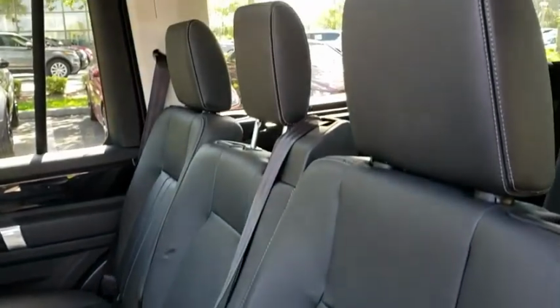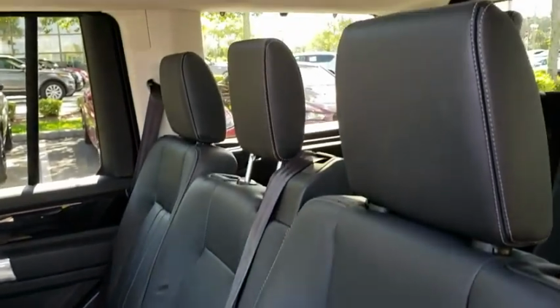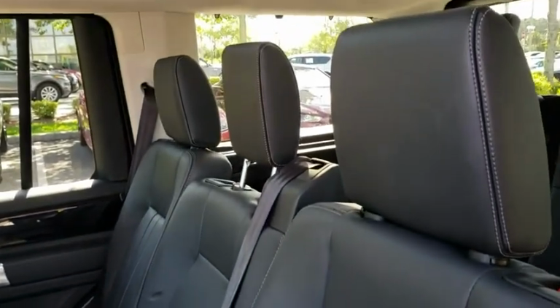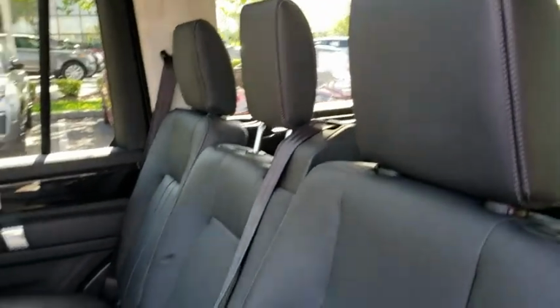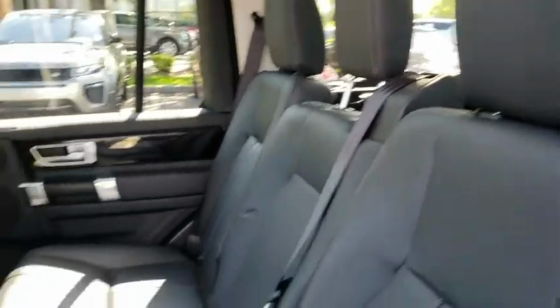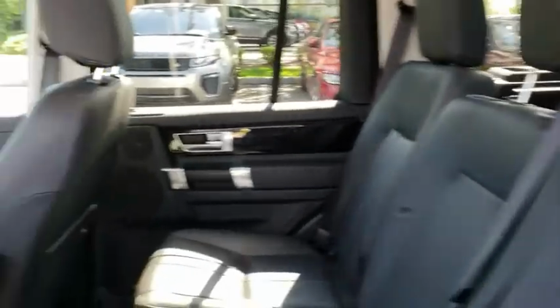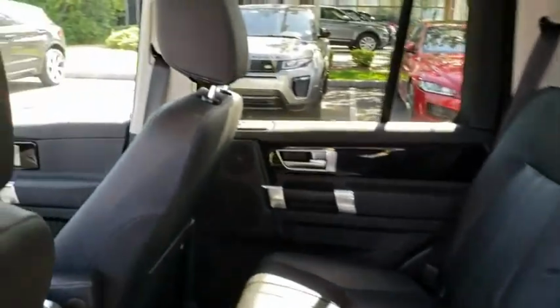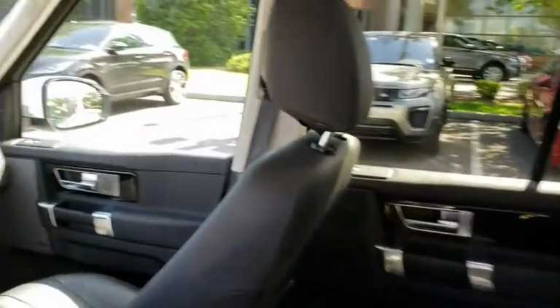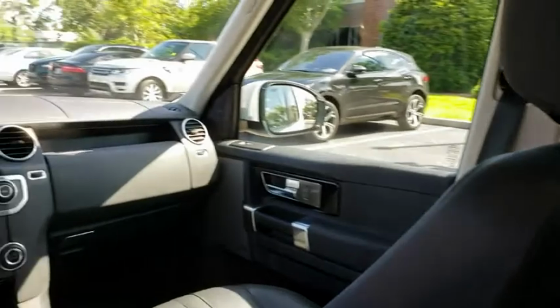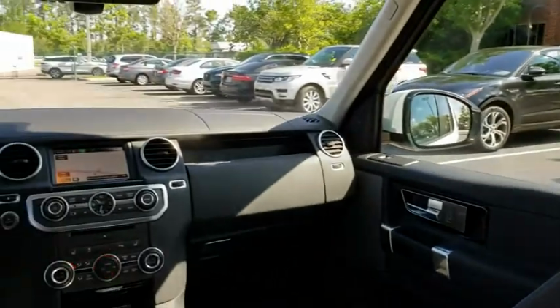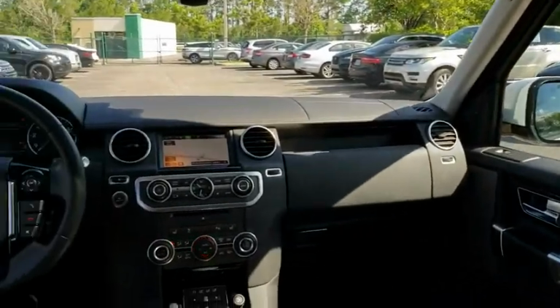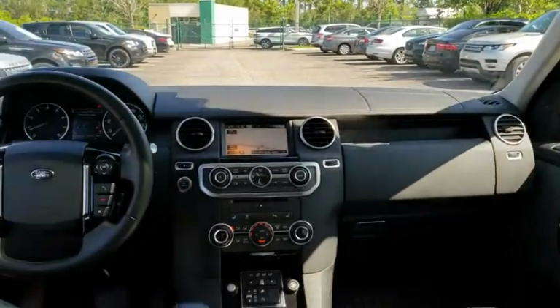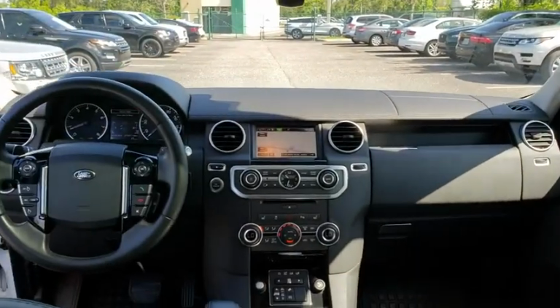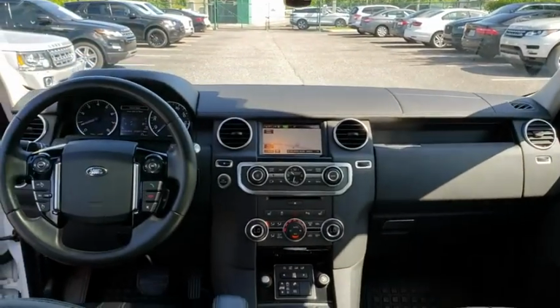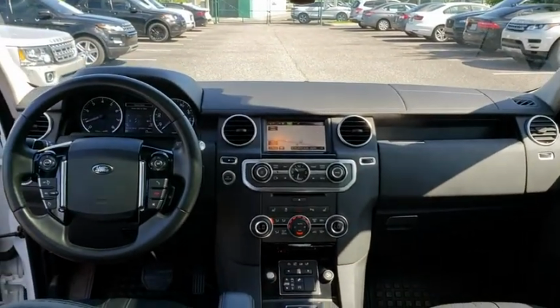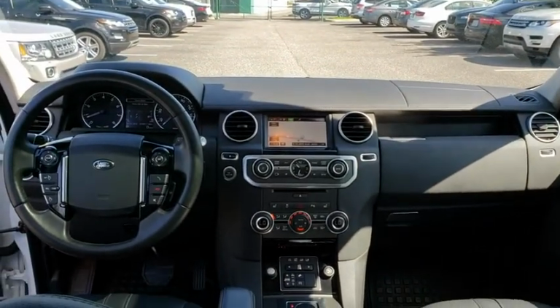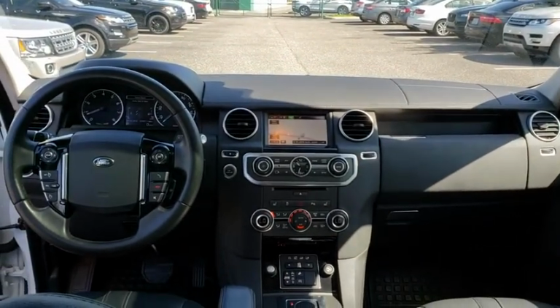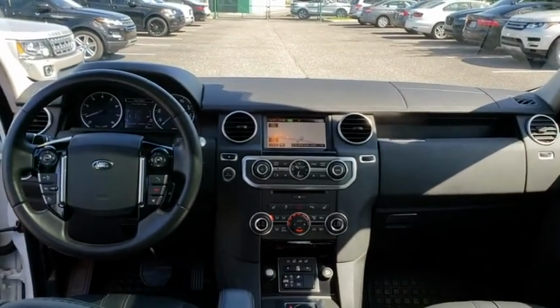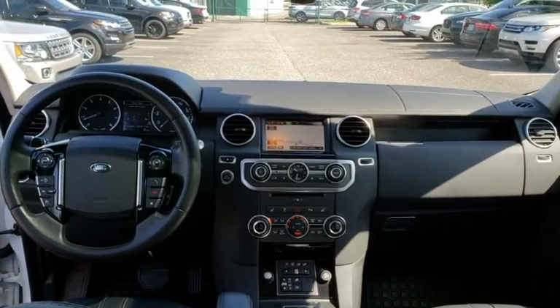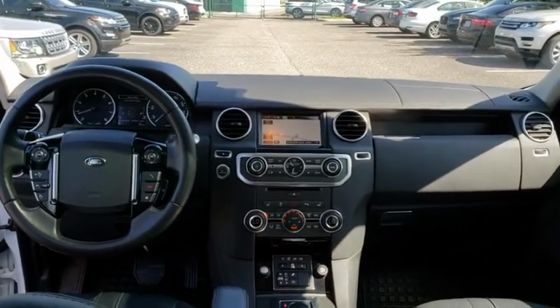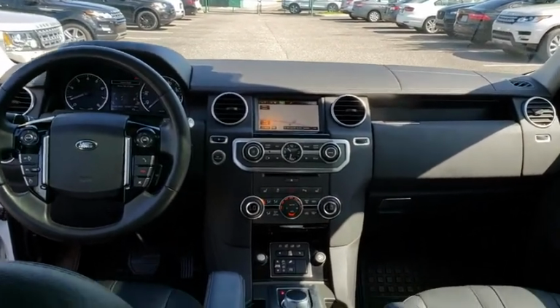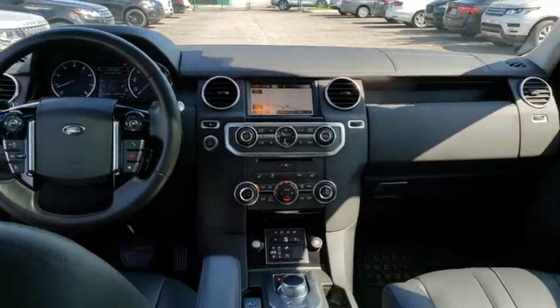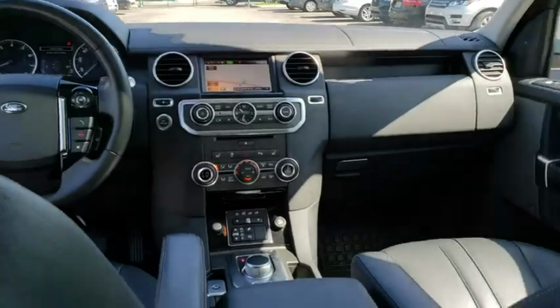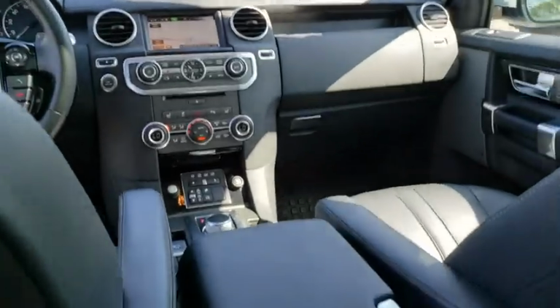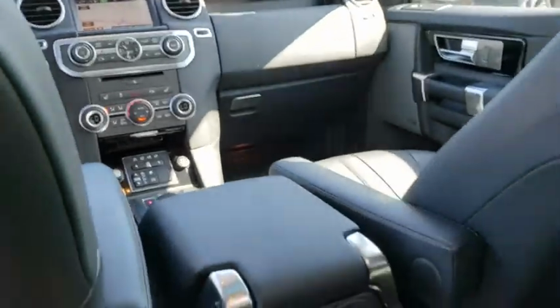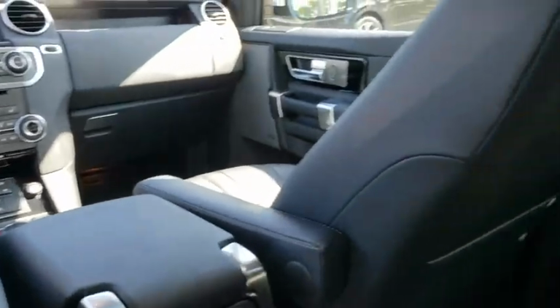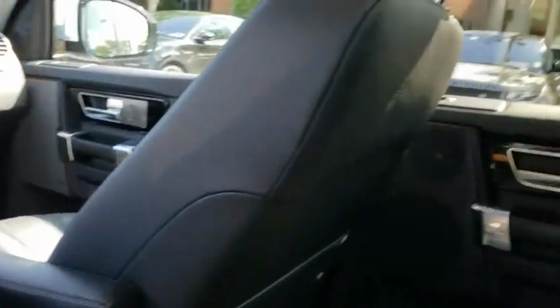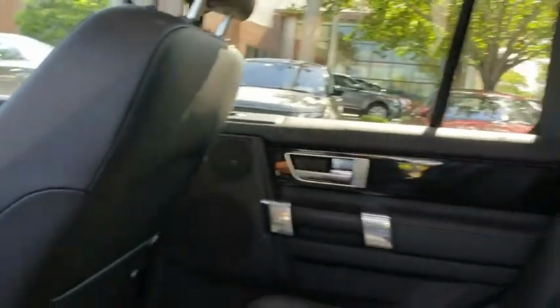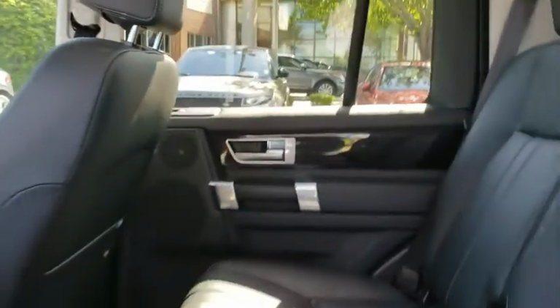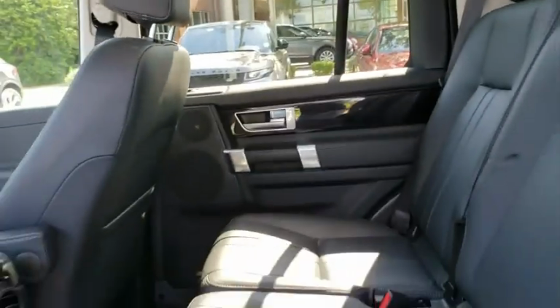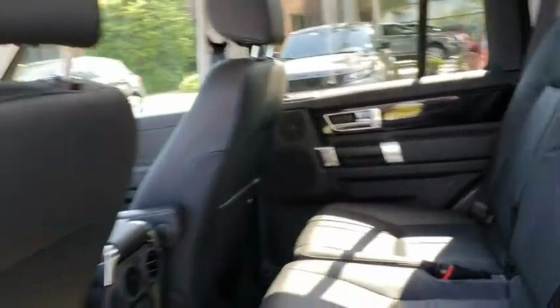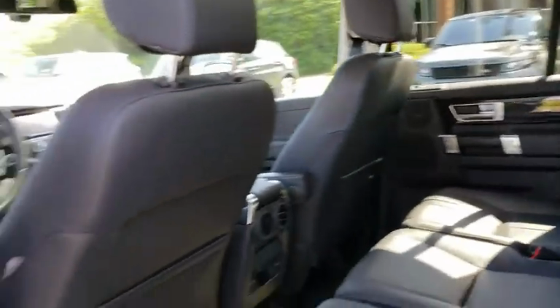Aluminum wheels, auto dimming rear view mirror, cruise control, four wheel drive, floor mats, four wheel disc brakes, premium sound system, rear defrost, universal garage door opener, climate control.